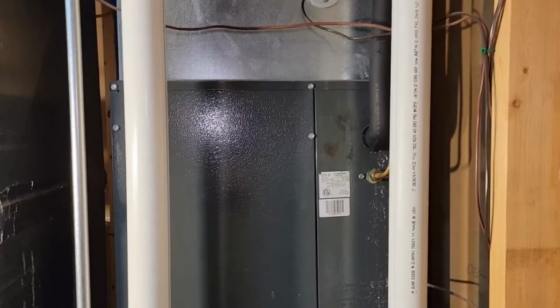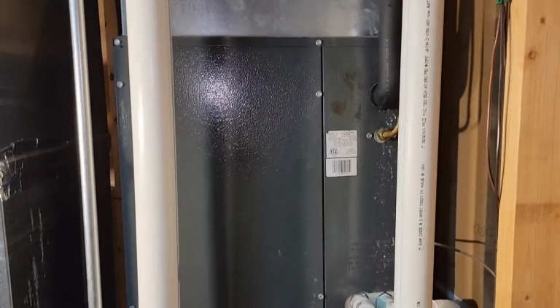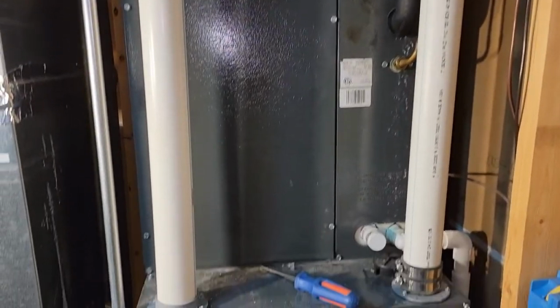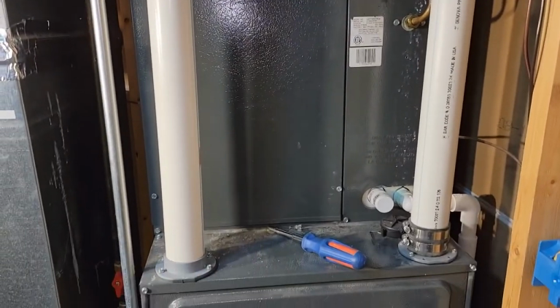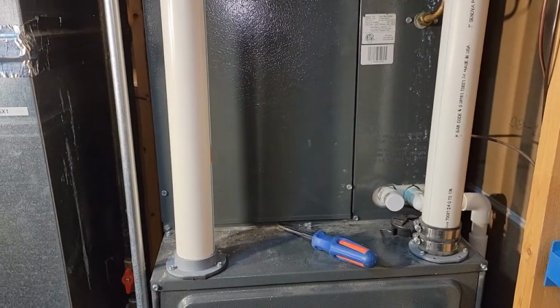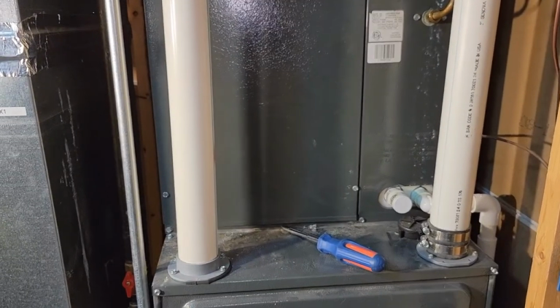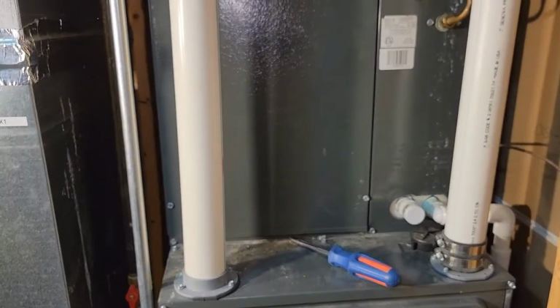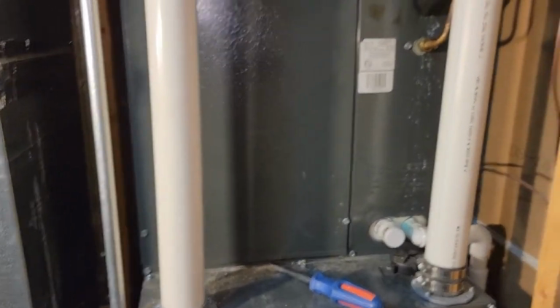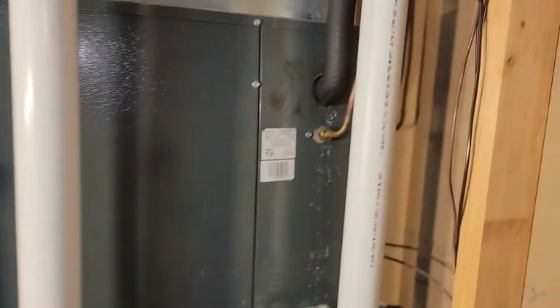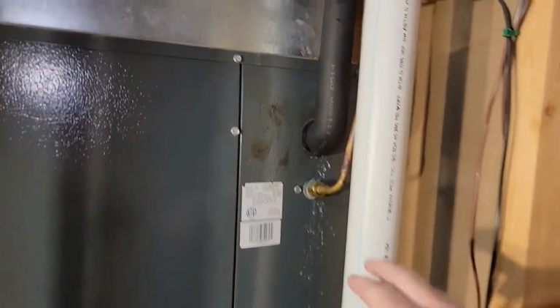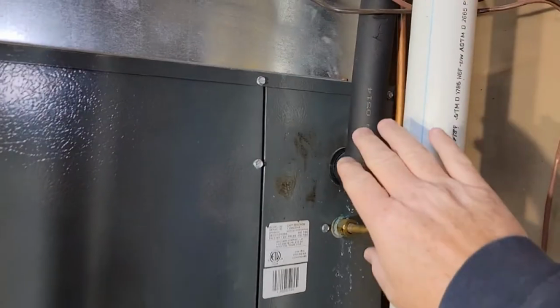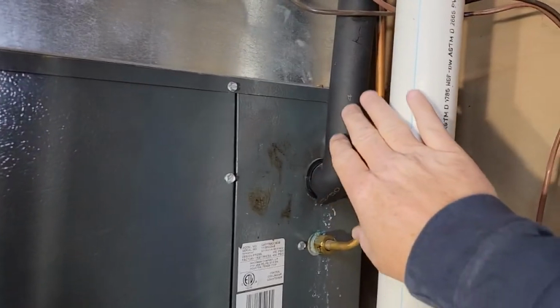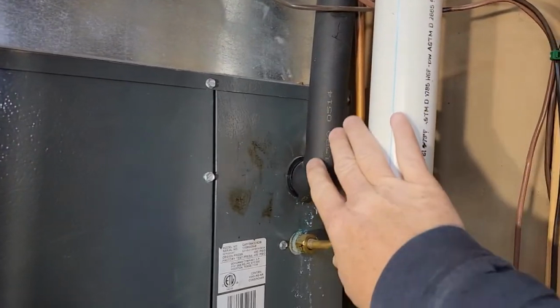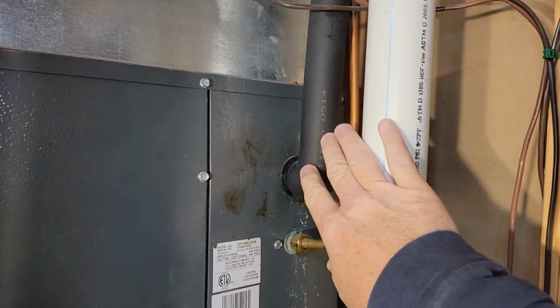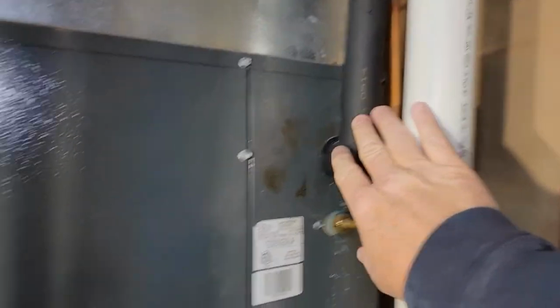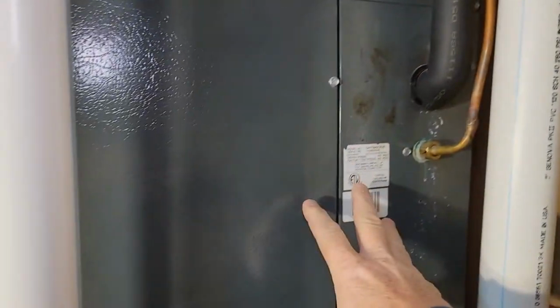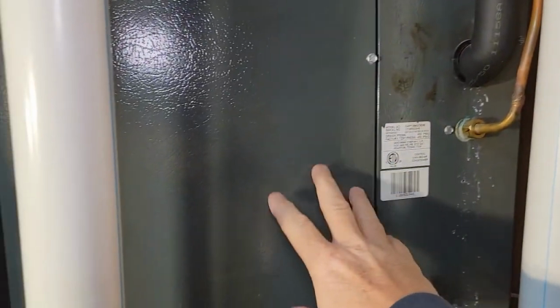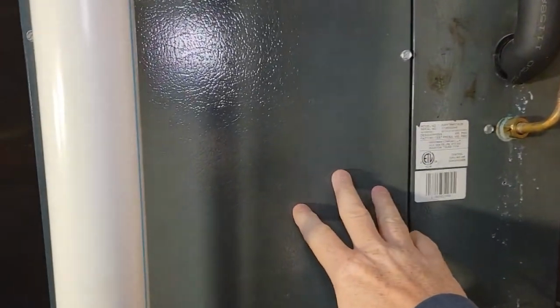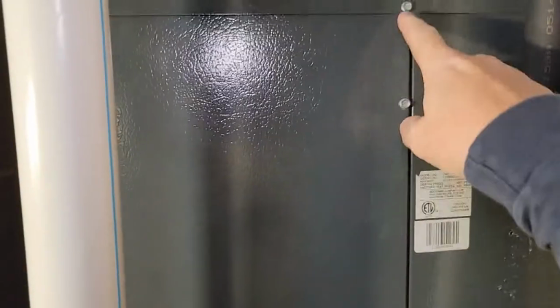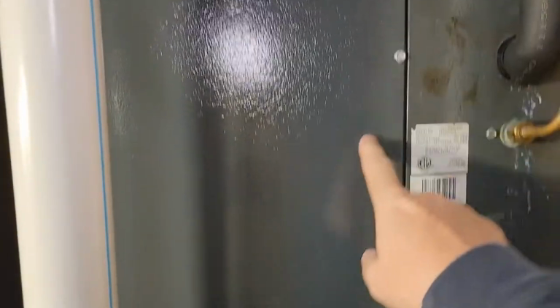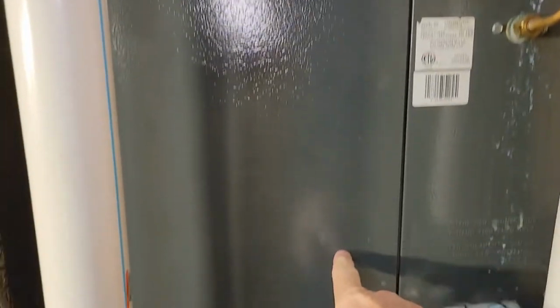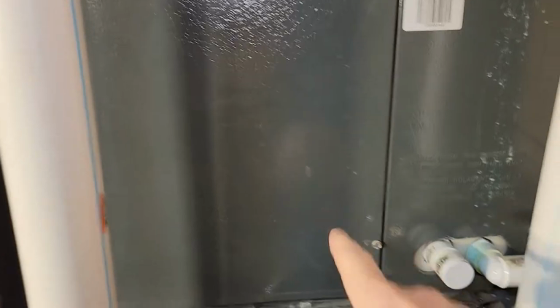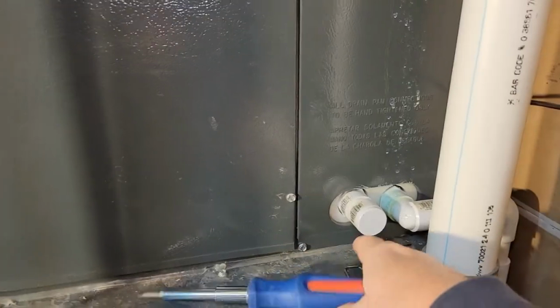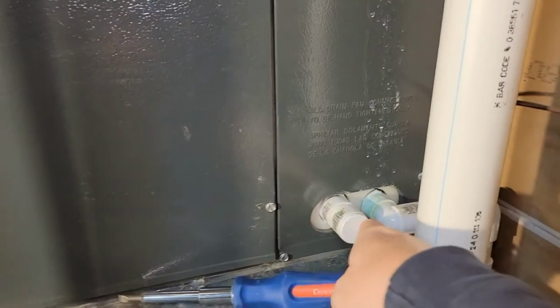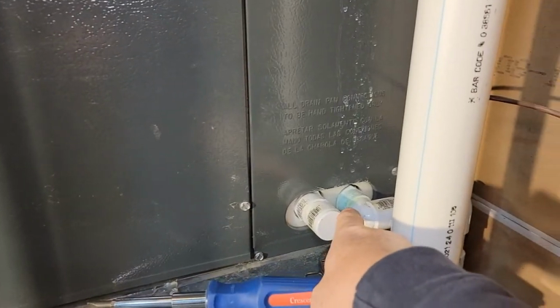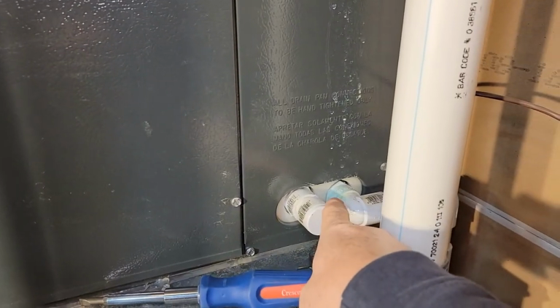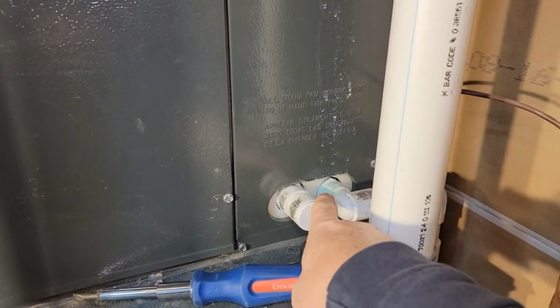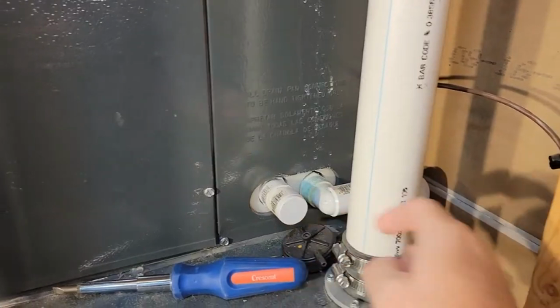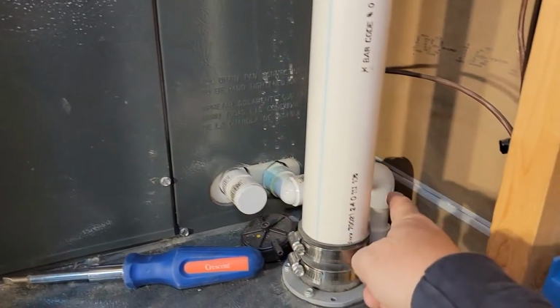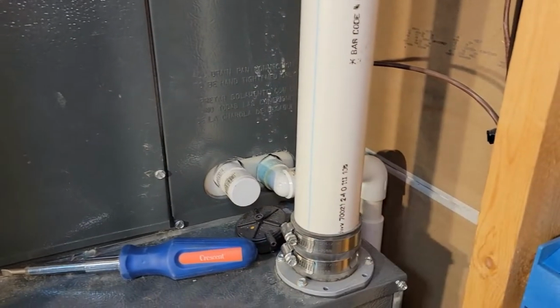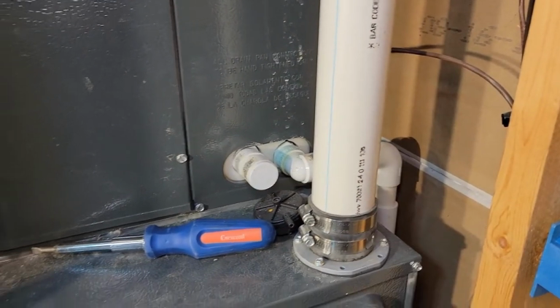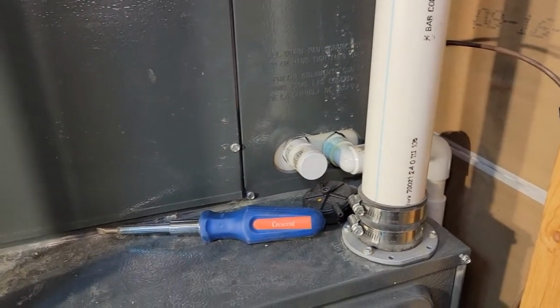So I'm in my furnace room. First we got to gain access to it — this is where your air conditioning pipes come in, and it'll be right here. I'm going to take these screws out, and my pan is right here. This is where my pan drains — this pipe goes over to the drain.